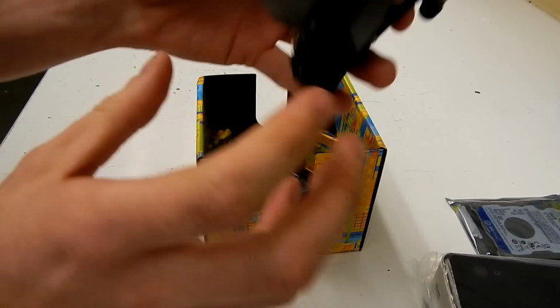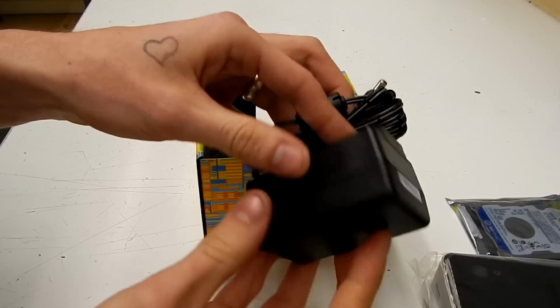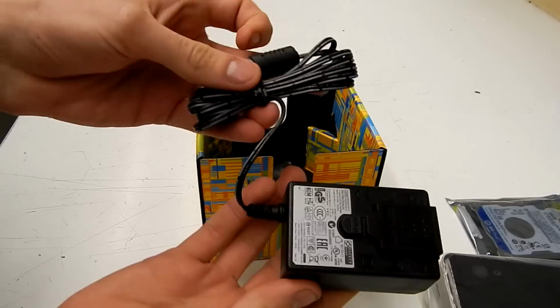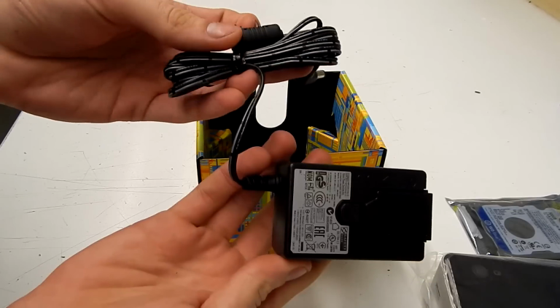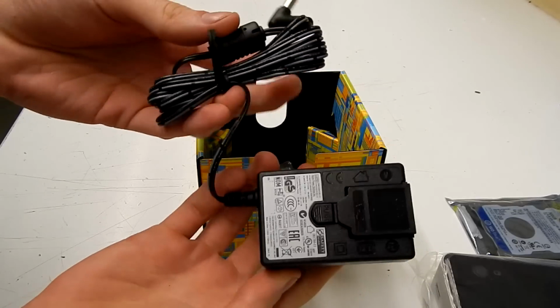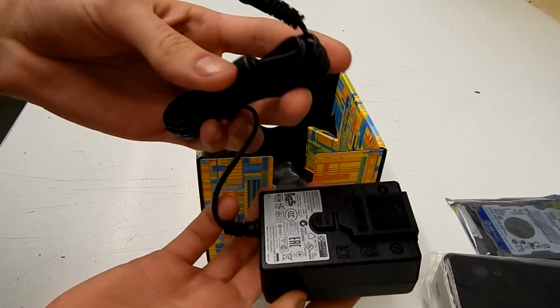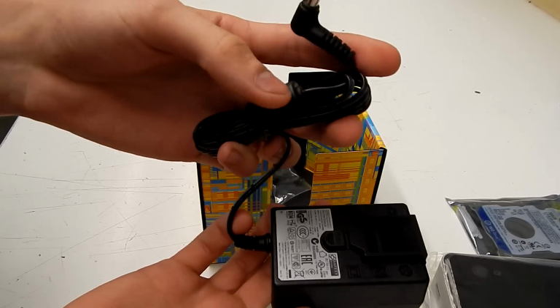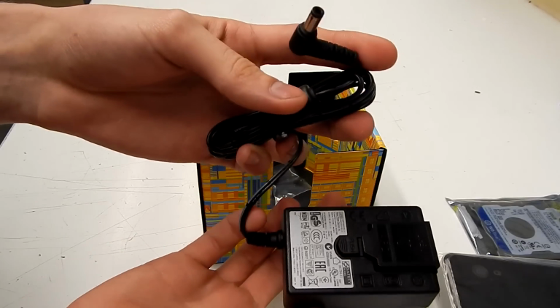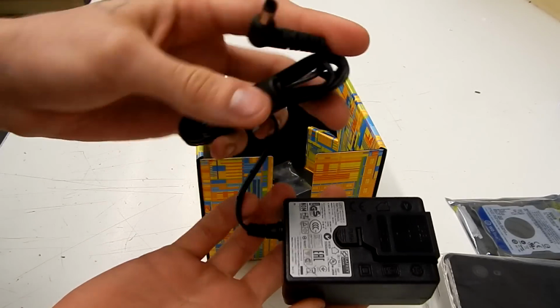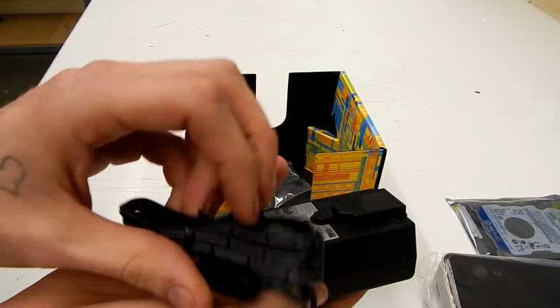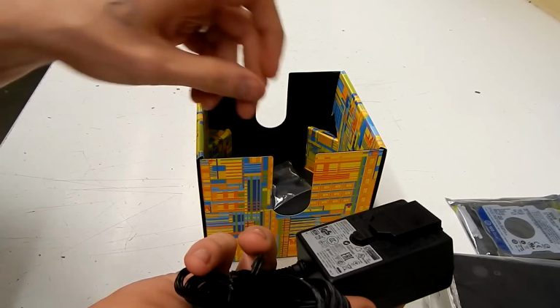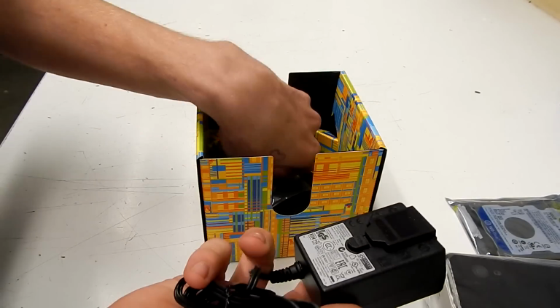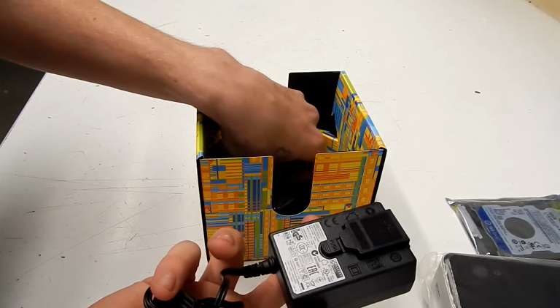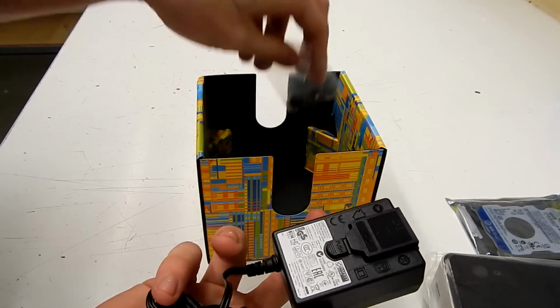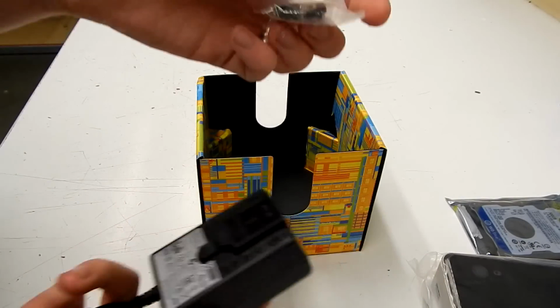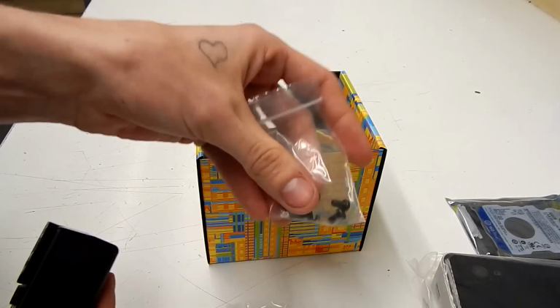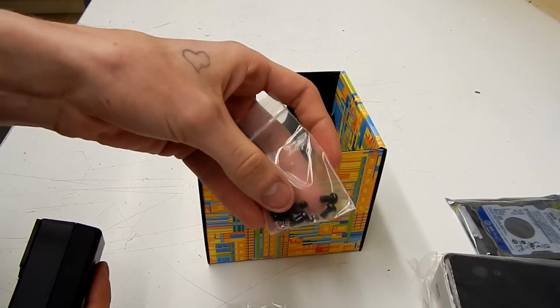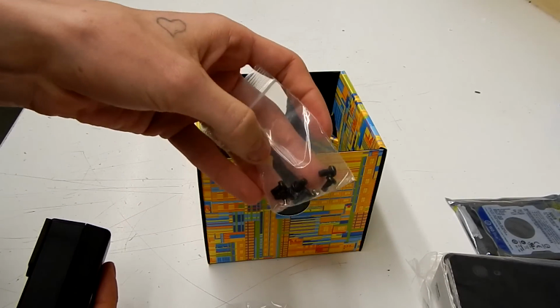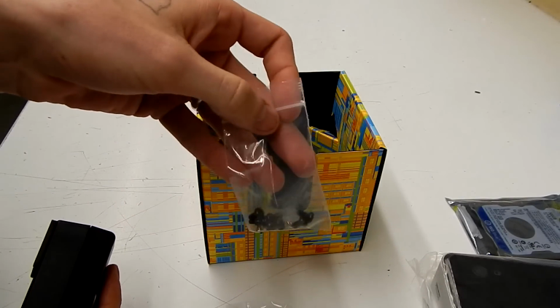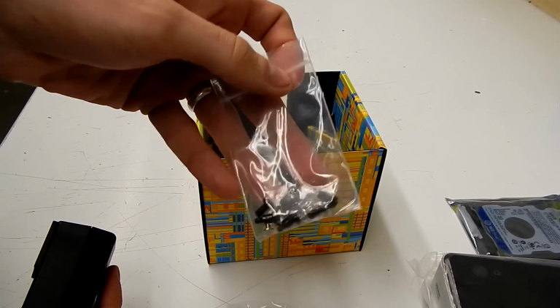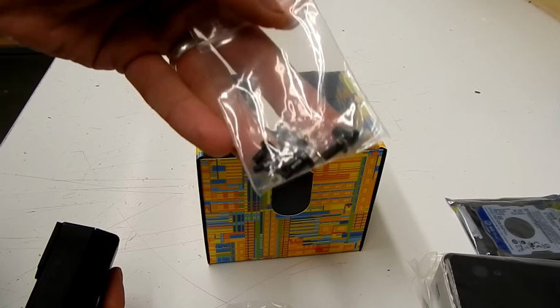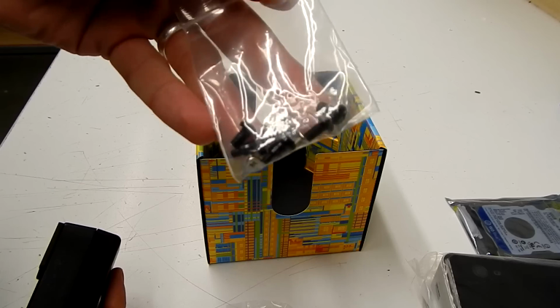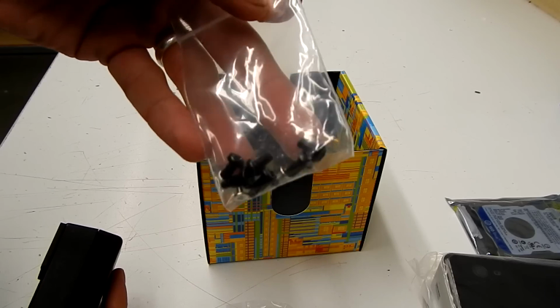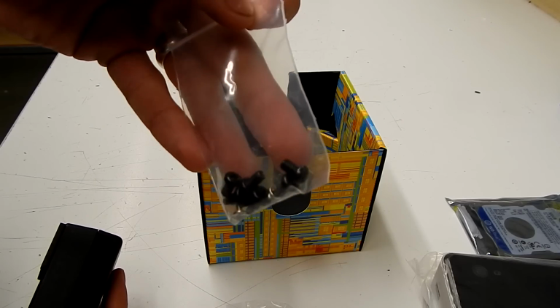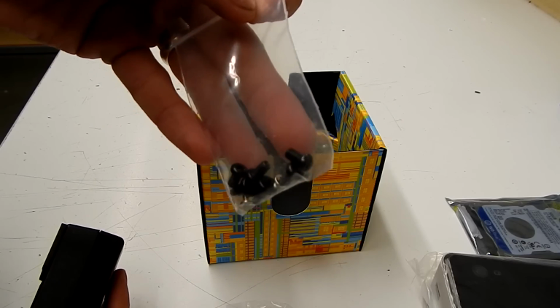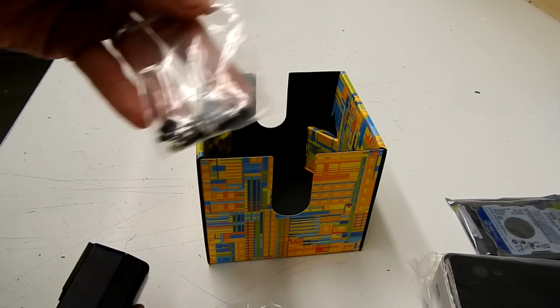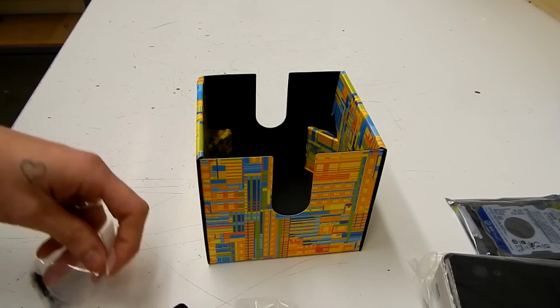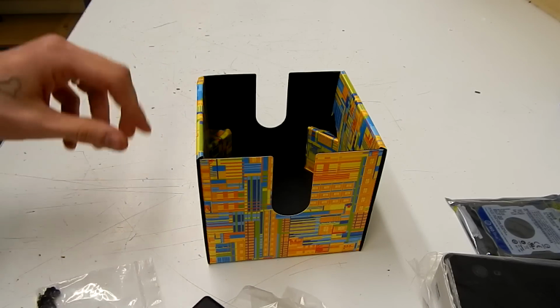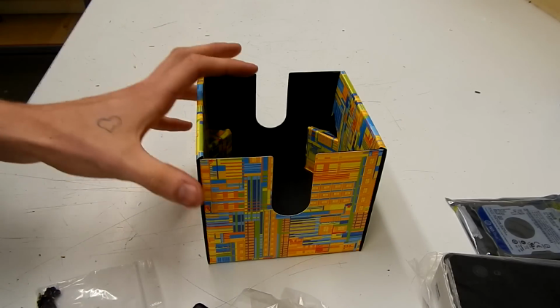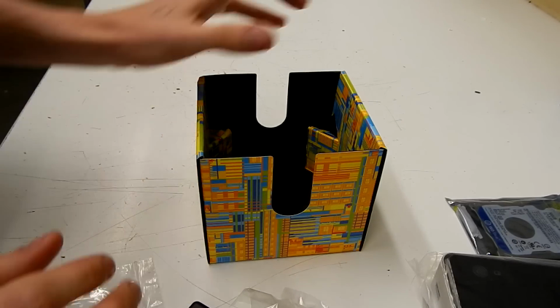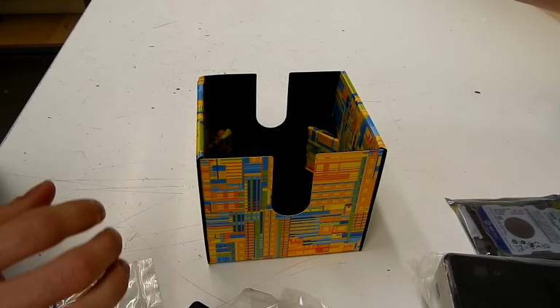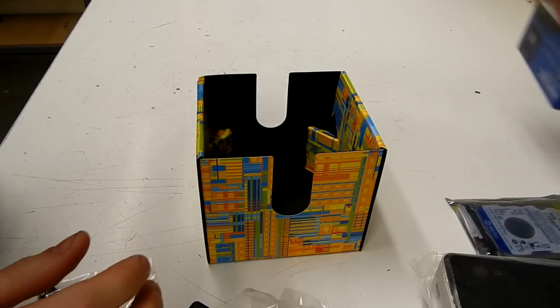As you can see, the power pack has a protective cover waiting for you to slide on your required attachment. Then a little bag of screws for the VESA mount and the hard drive.